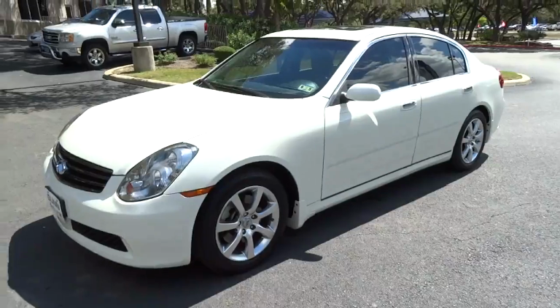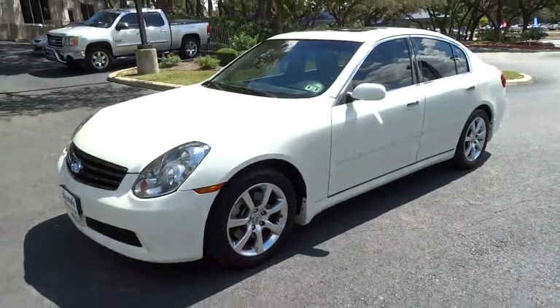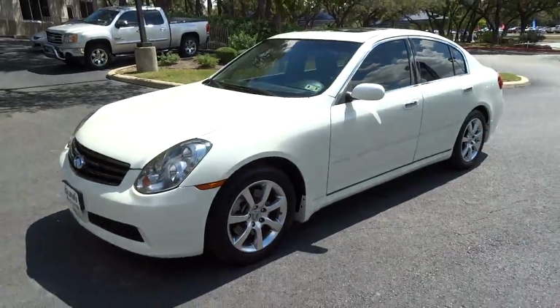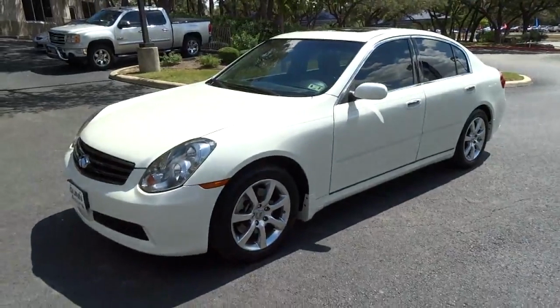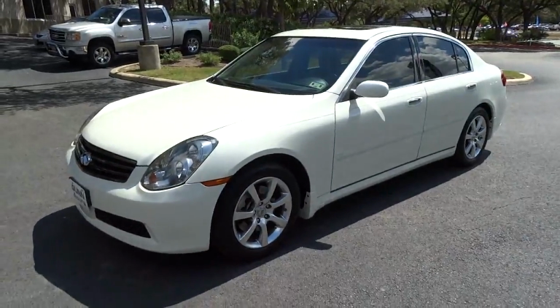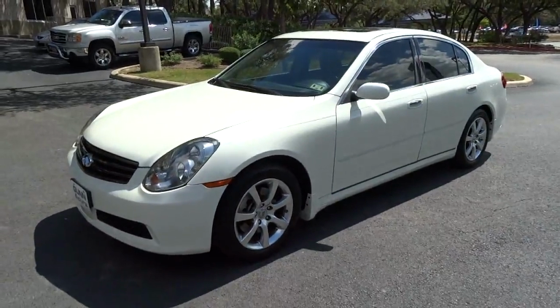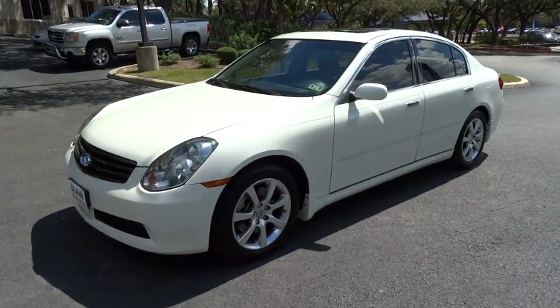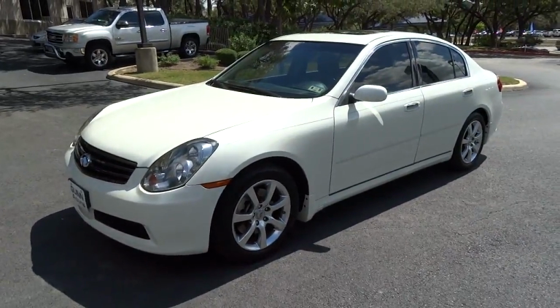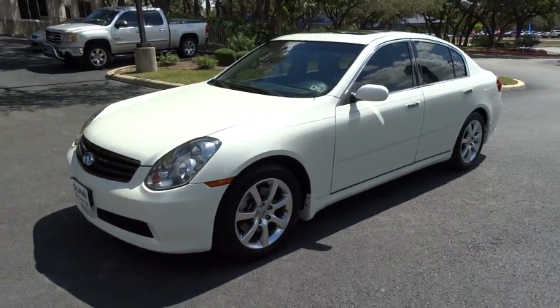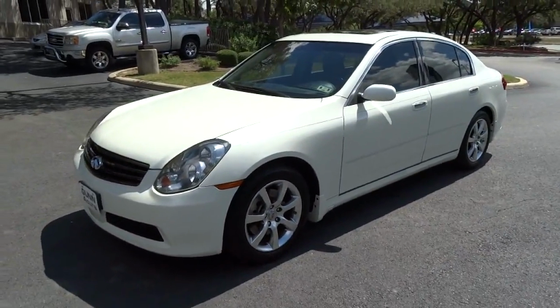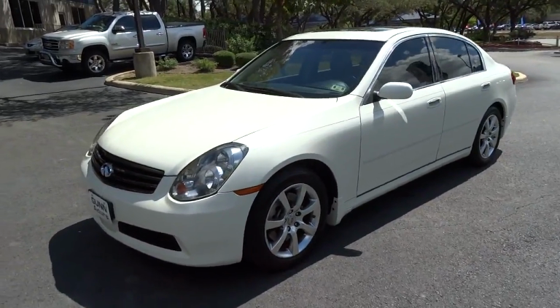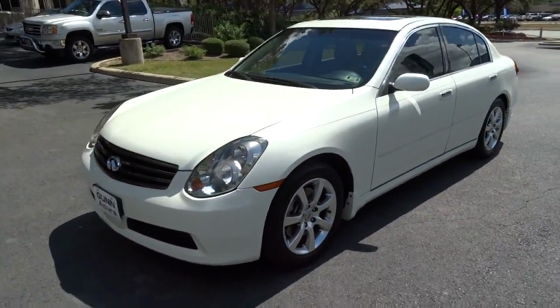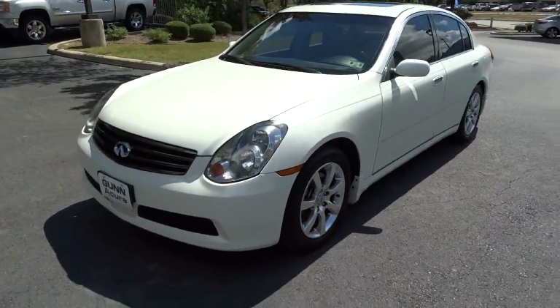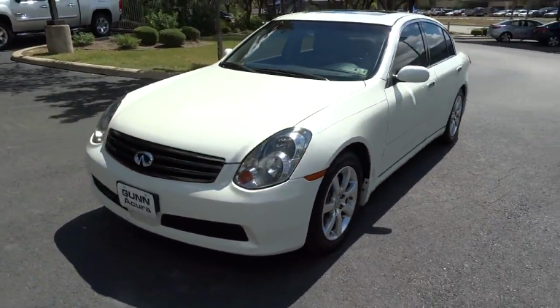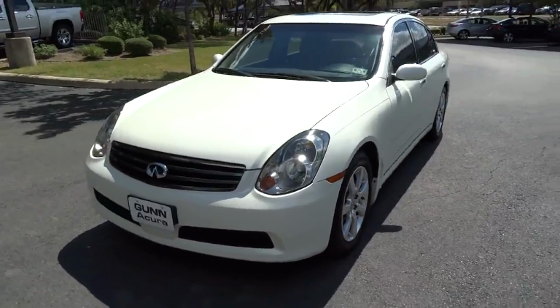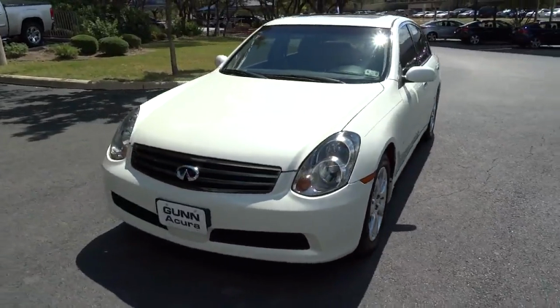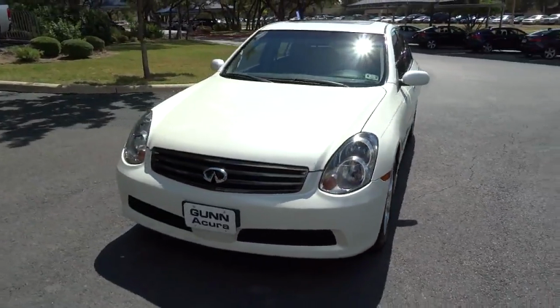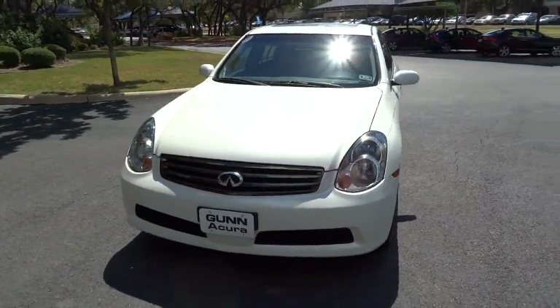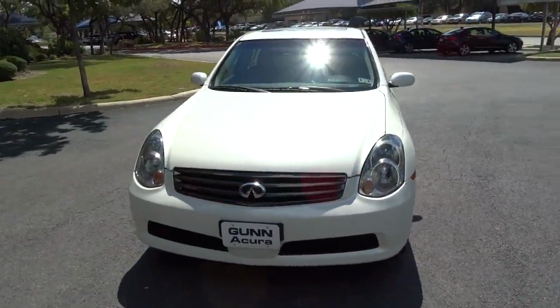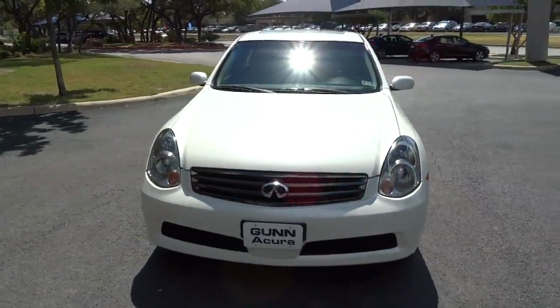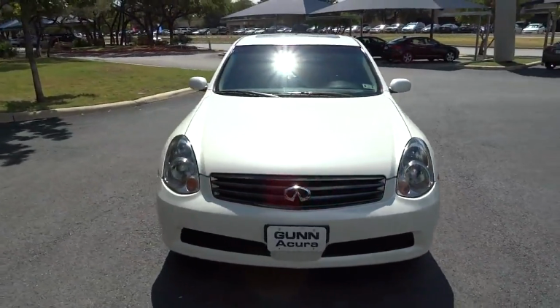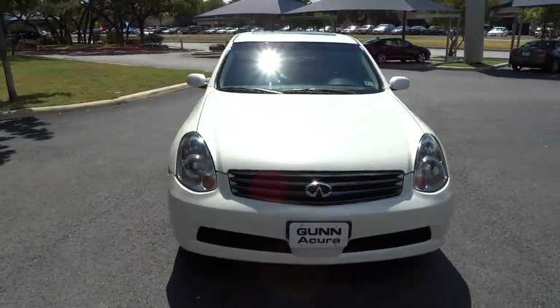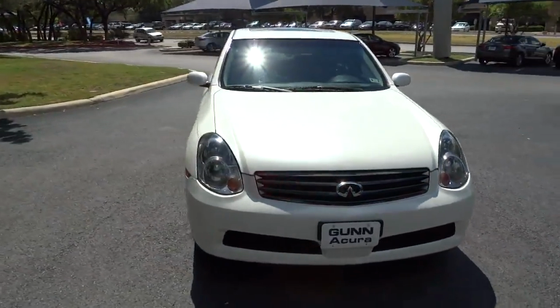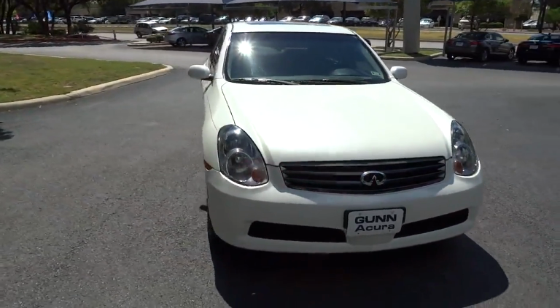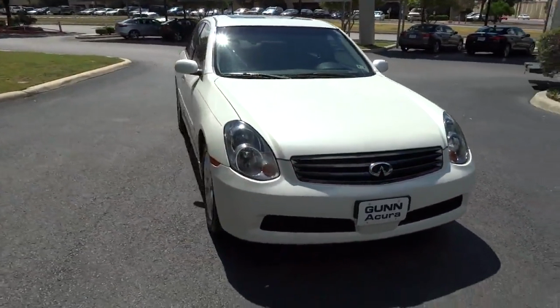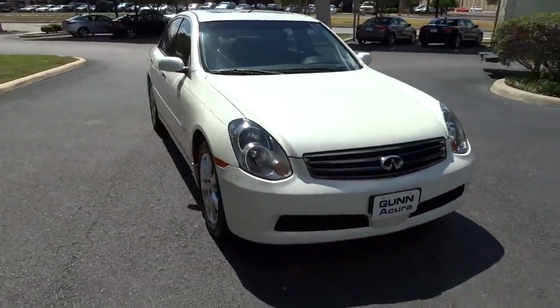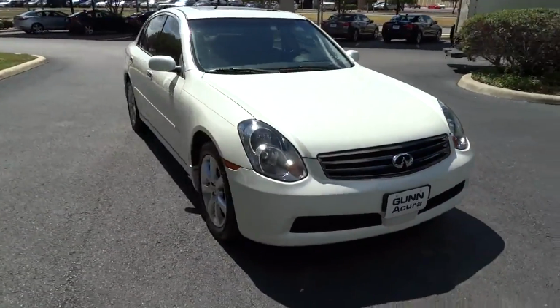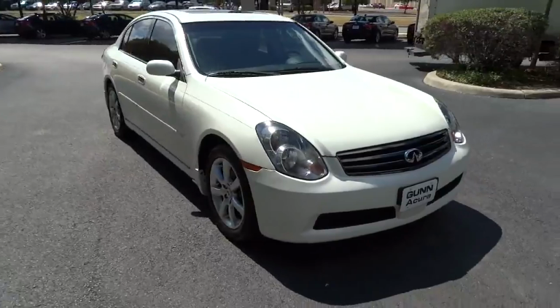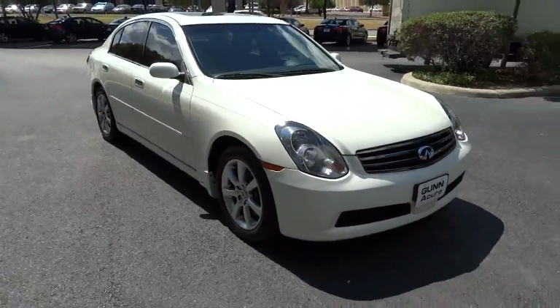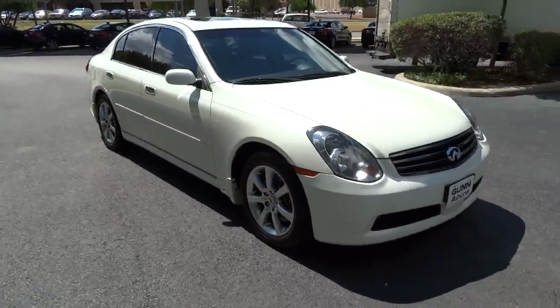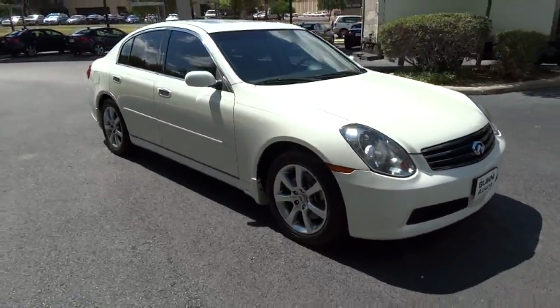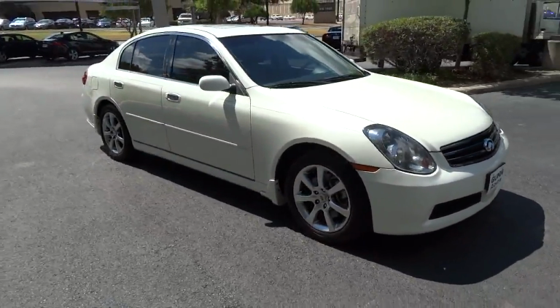2006 Infiniti G35. The Infiniti G35 is a true sports car. It features a powerful engine, a sports suspension, and rear-wheel drive — all marks of sporting cars.